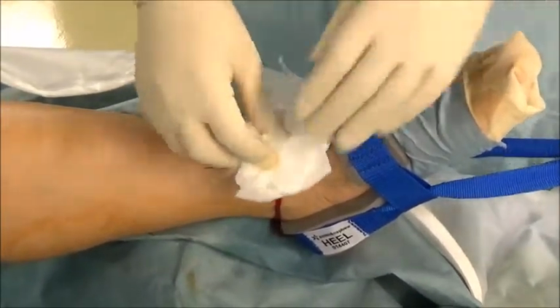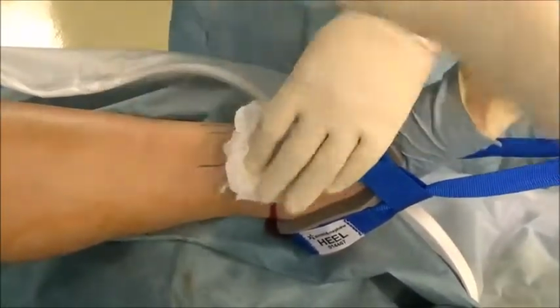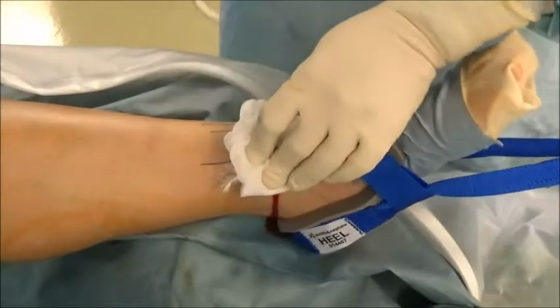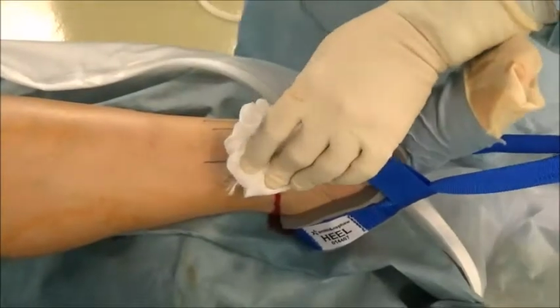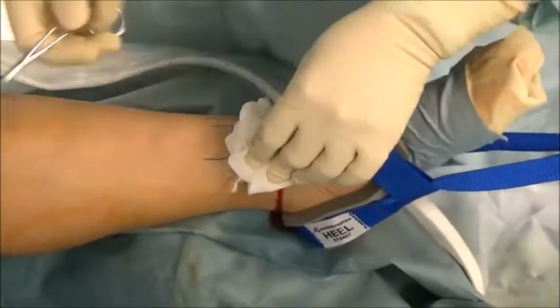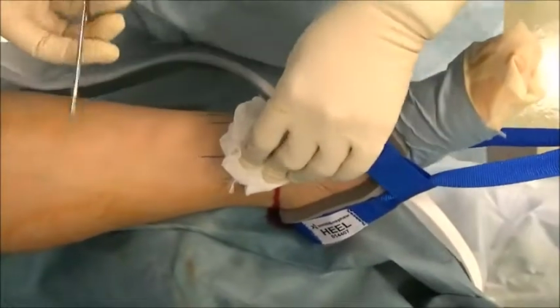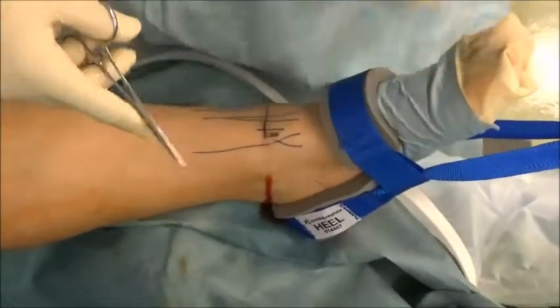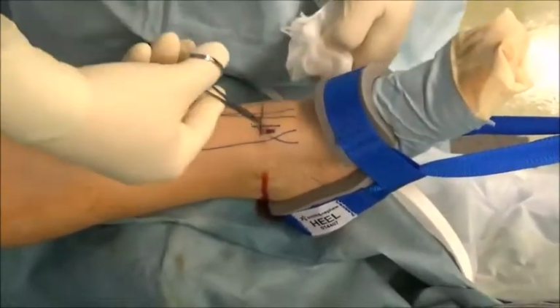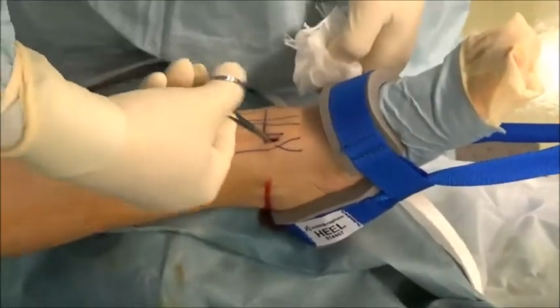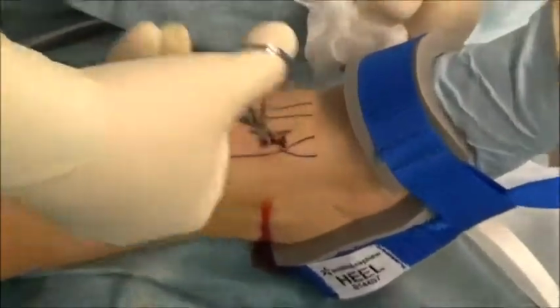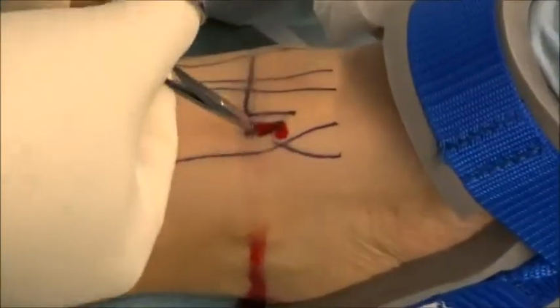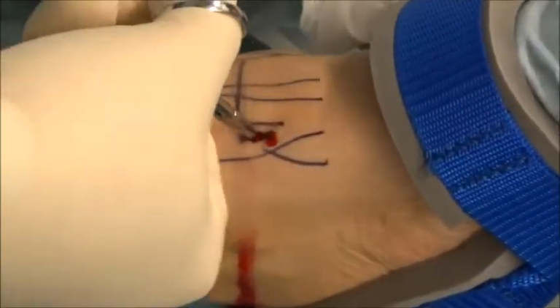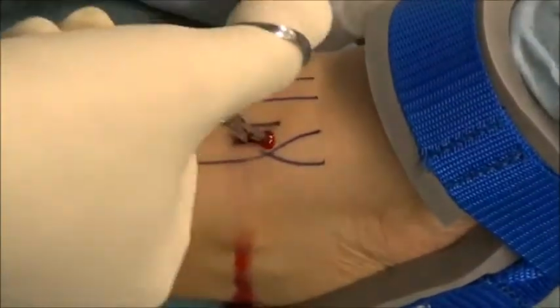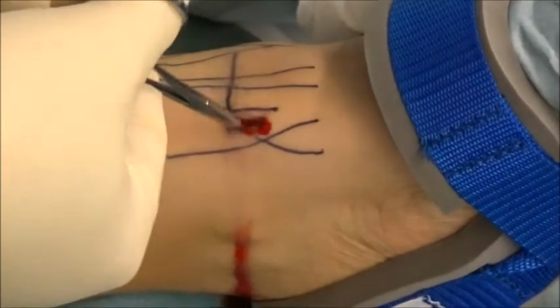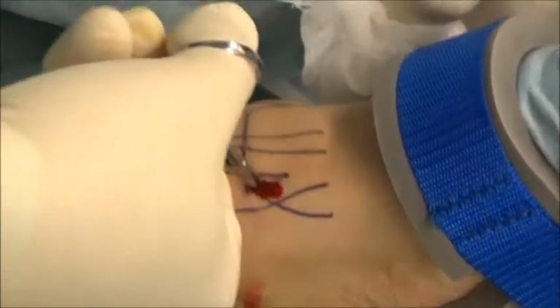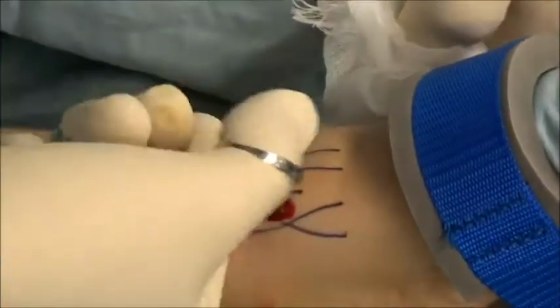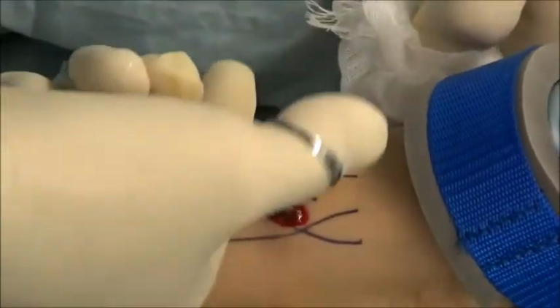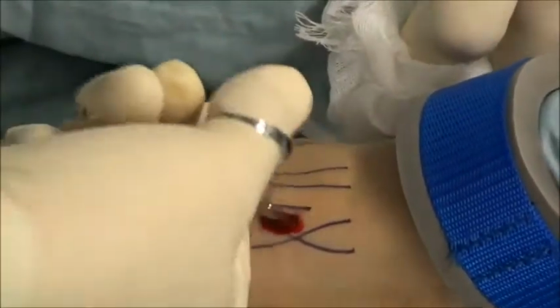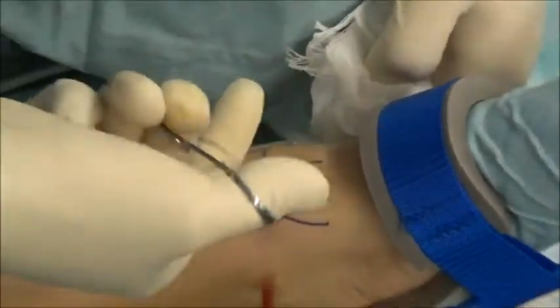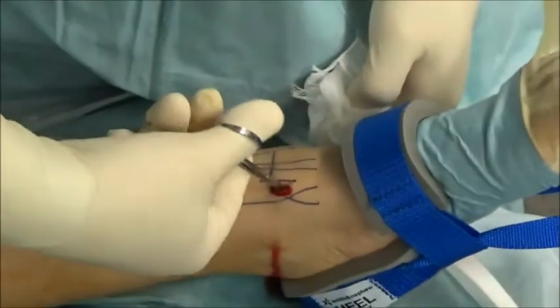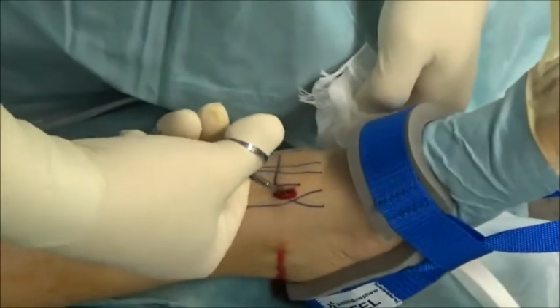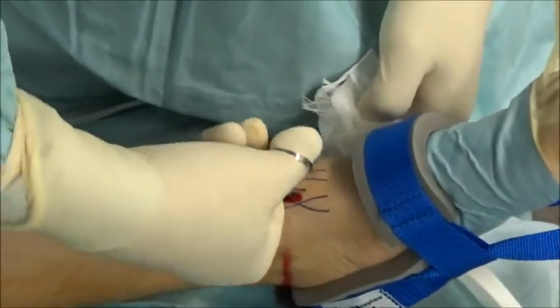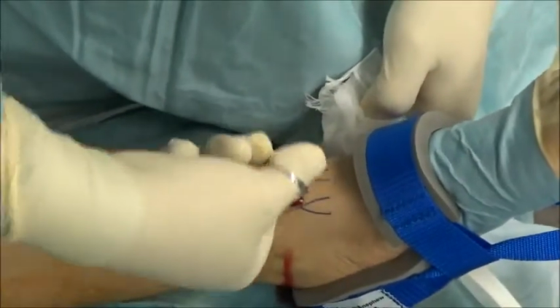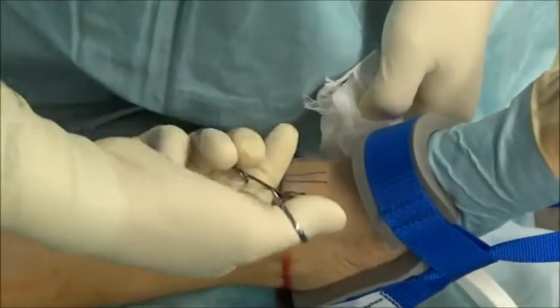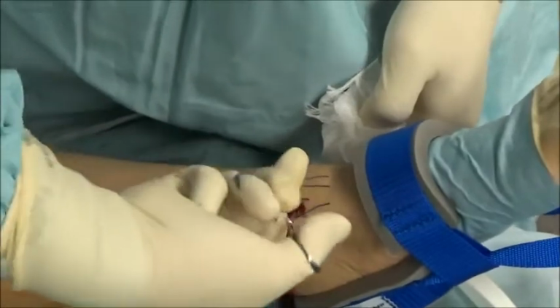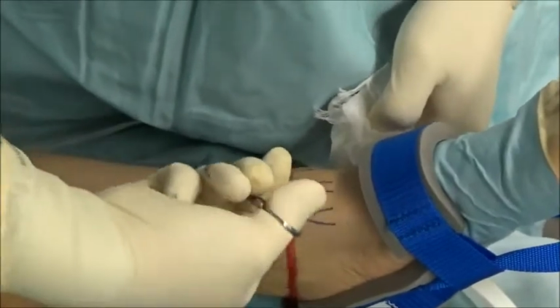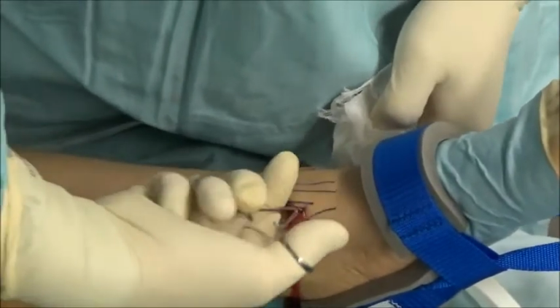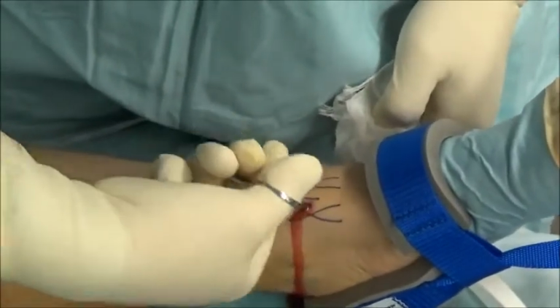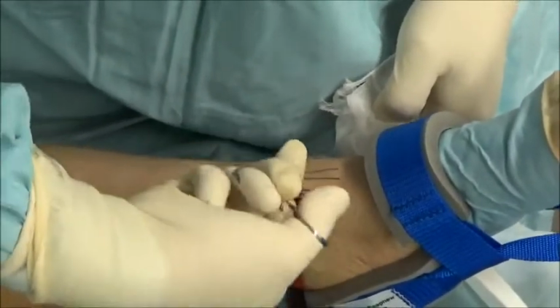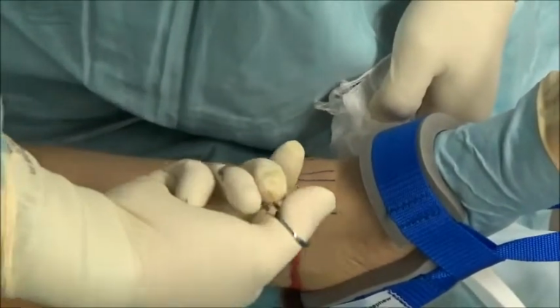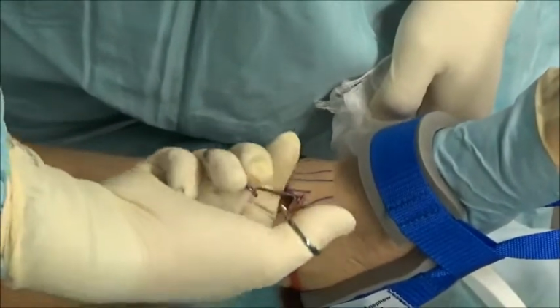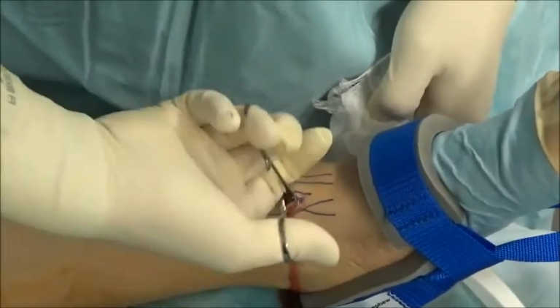Medial to the anterior tibialis tendon, taking care to avoid the marked veins. After the incision, the deeper layer is penetrated to the joint capsule using mosquito clamps, and the joint is accessed with these clamps.